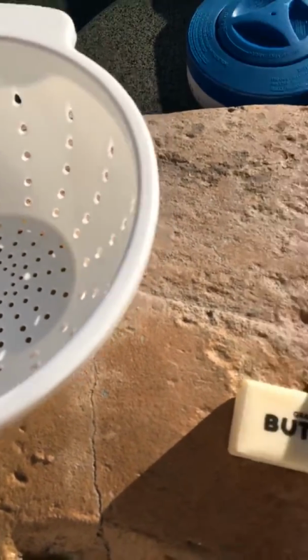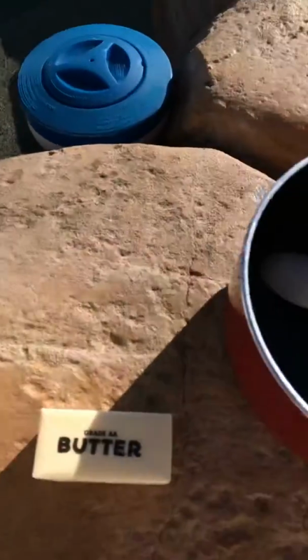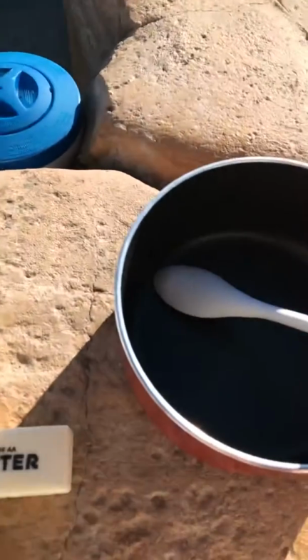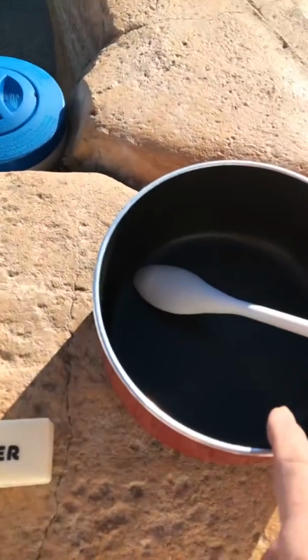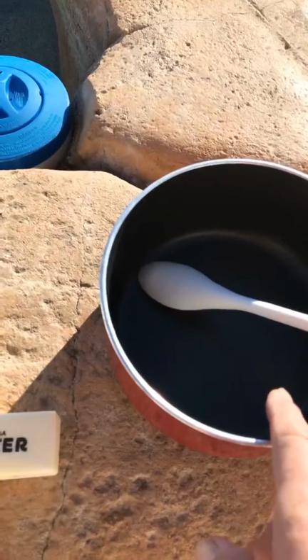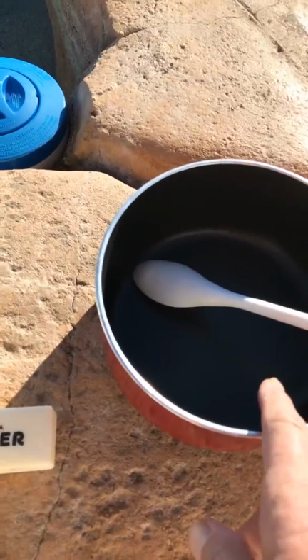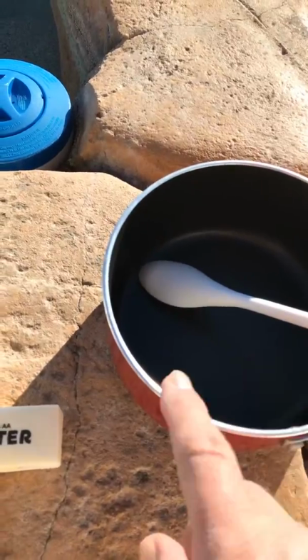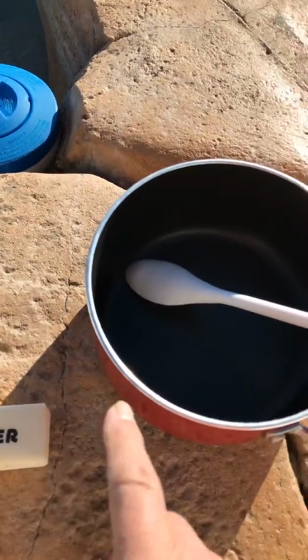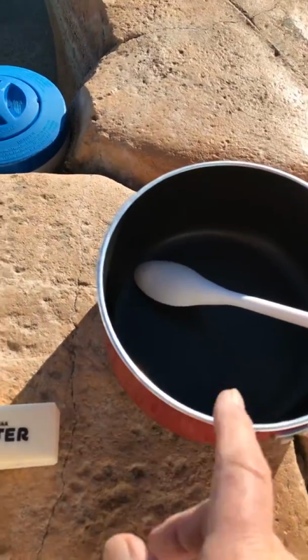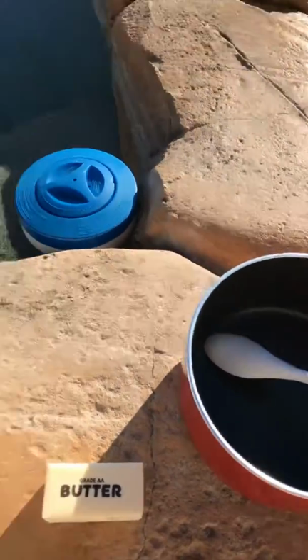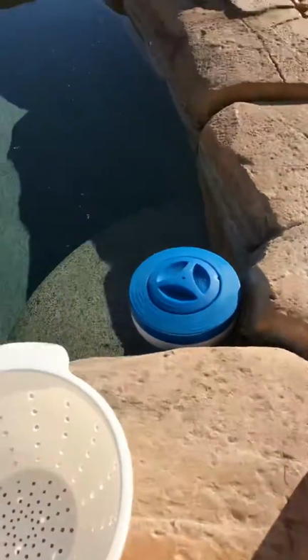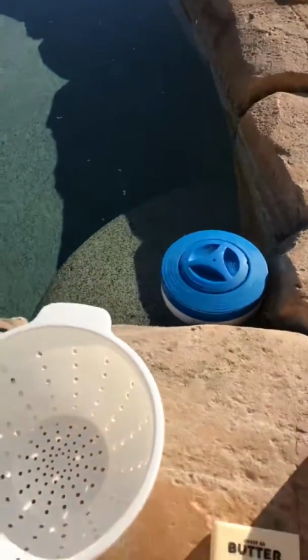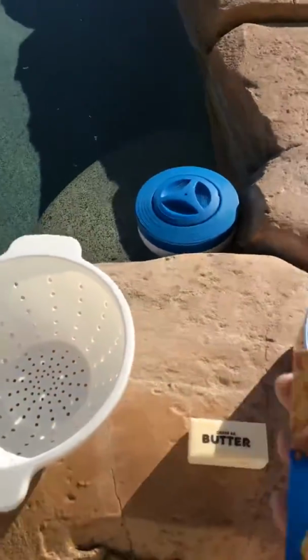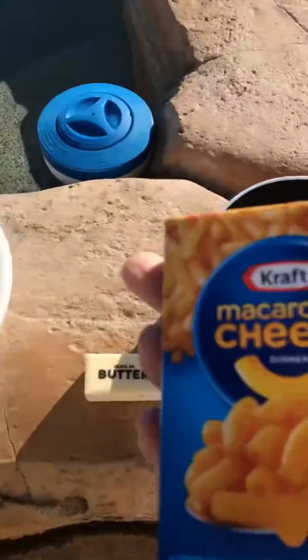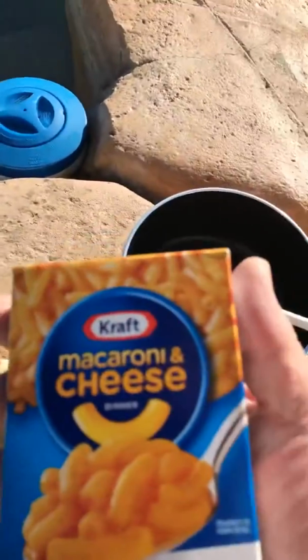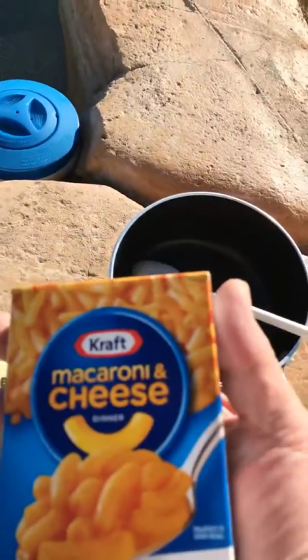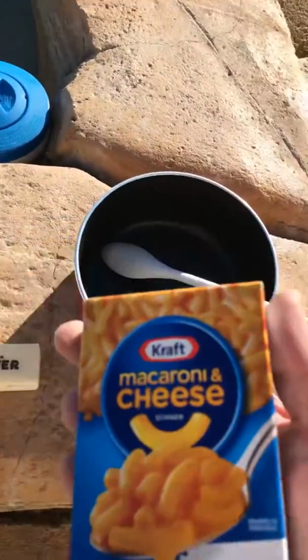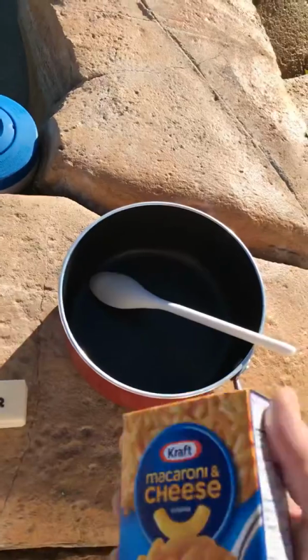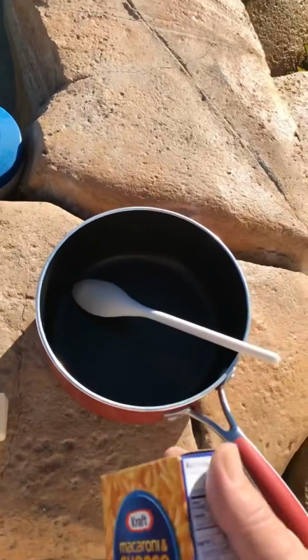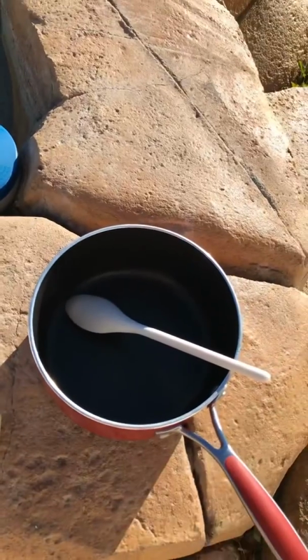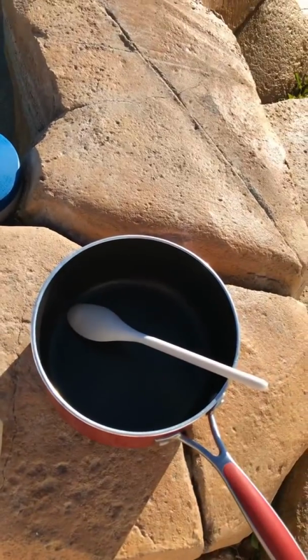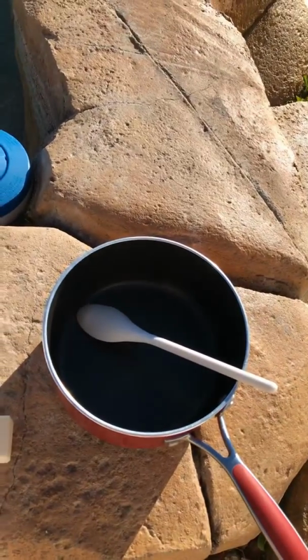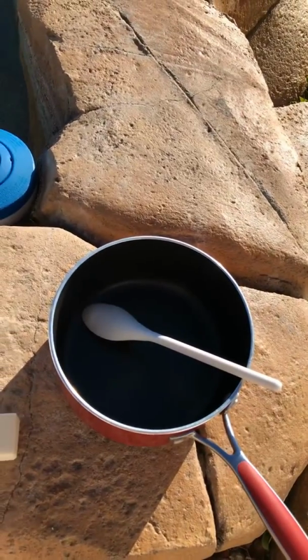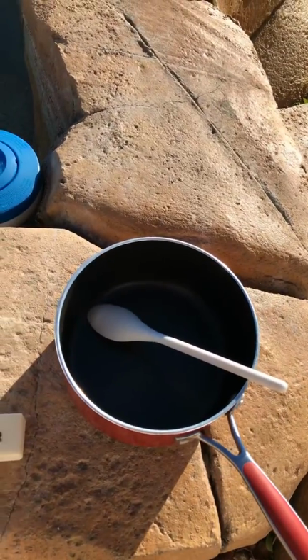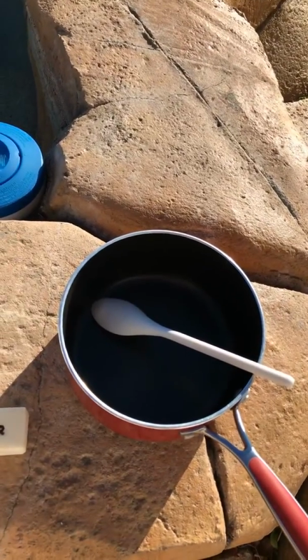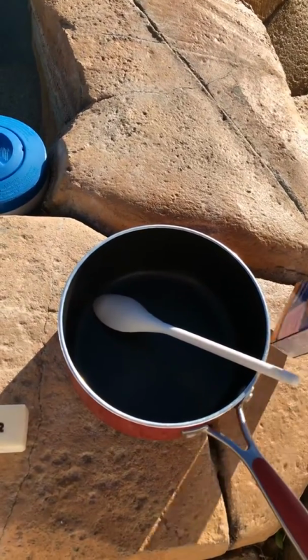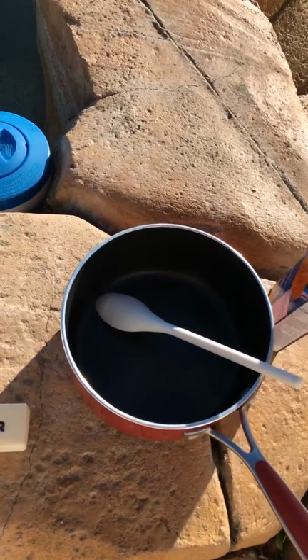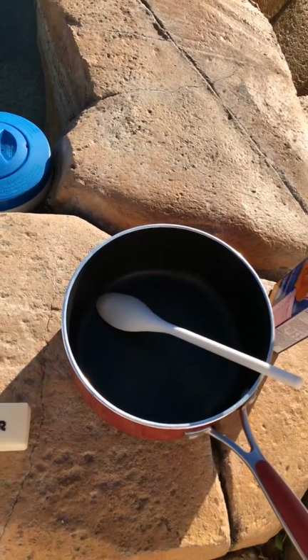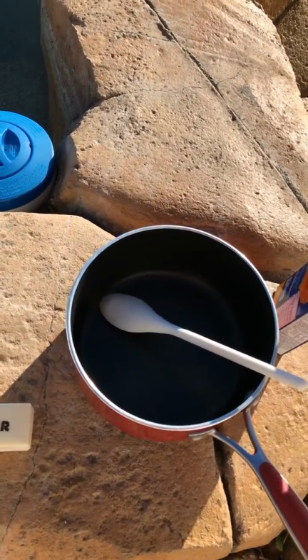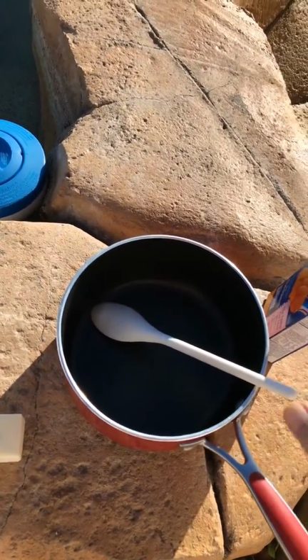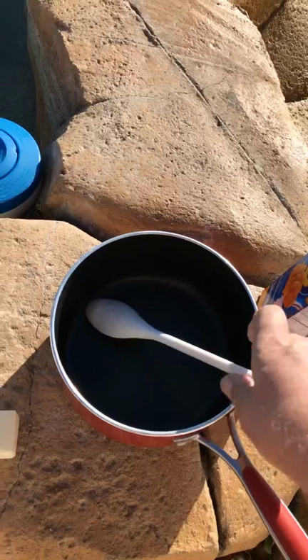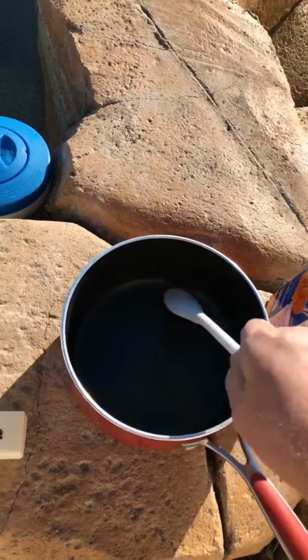Bring it to a boil with the butter in the water. Then drop in your mac and cheese. Let them boil for 10 minutes. Stir it once in a while, but 10 minutes is important.